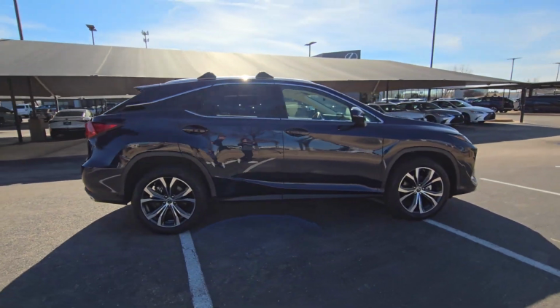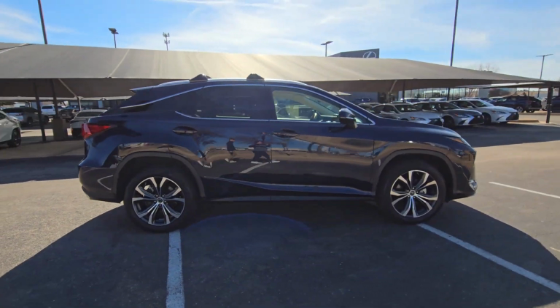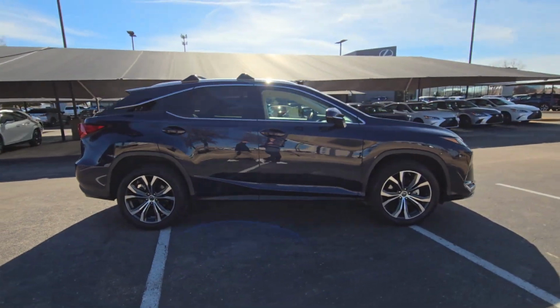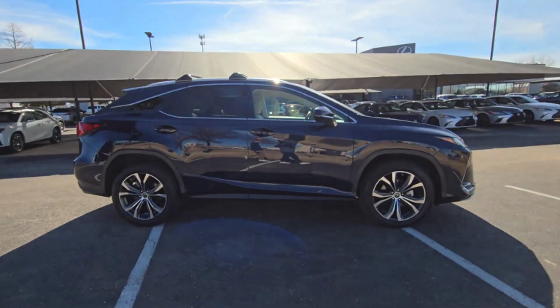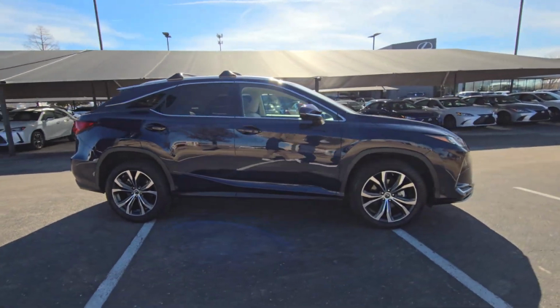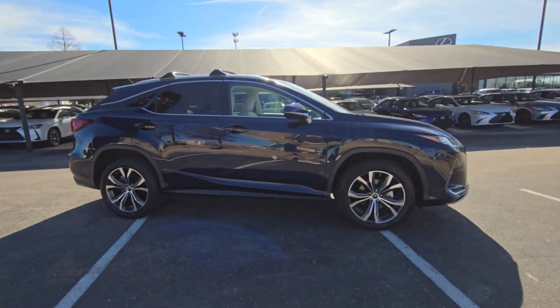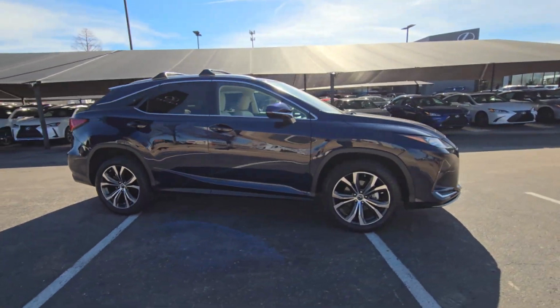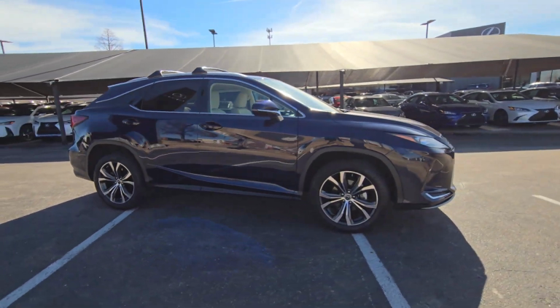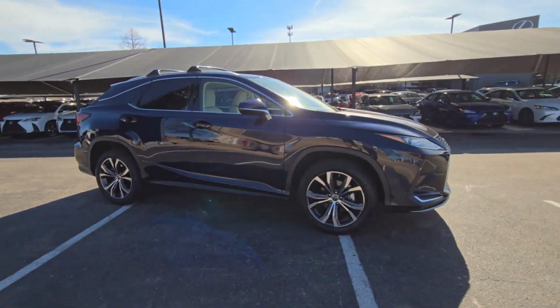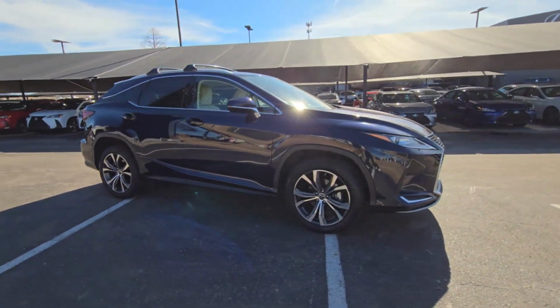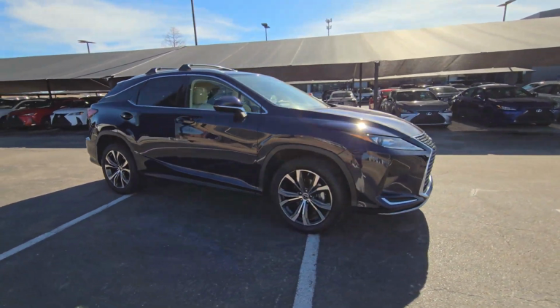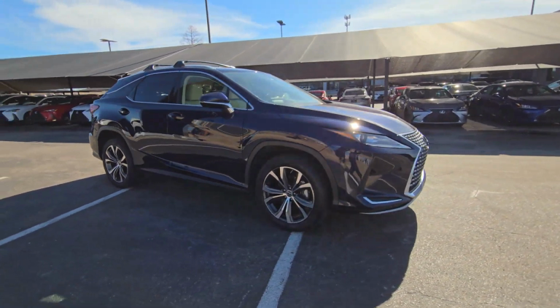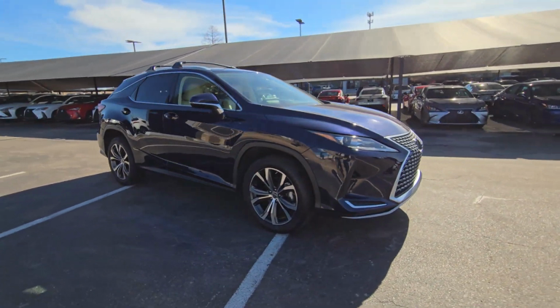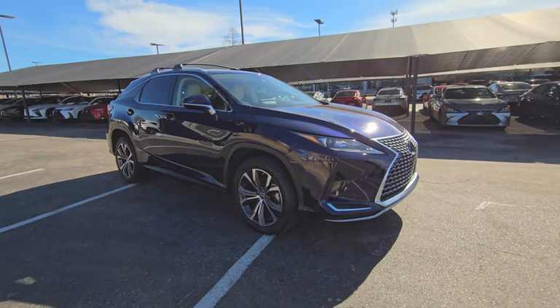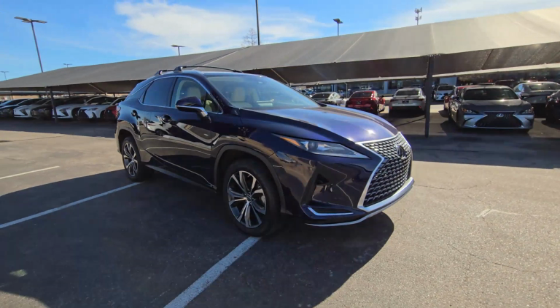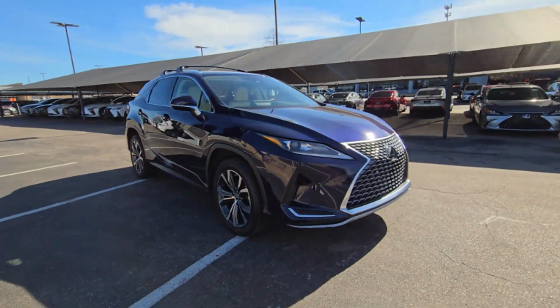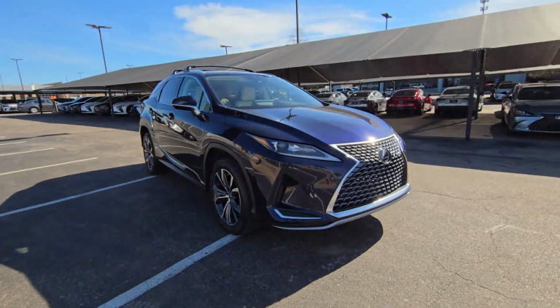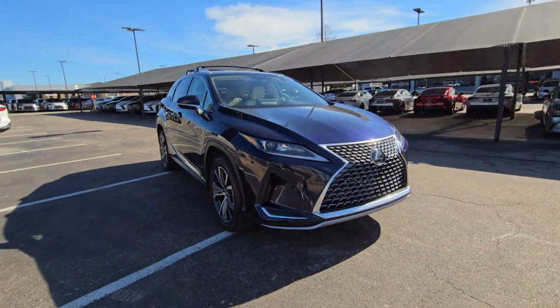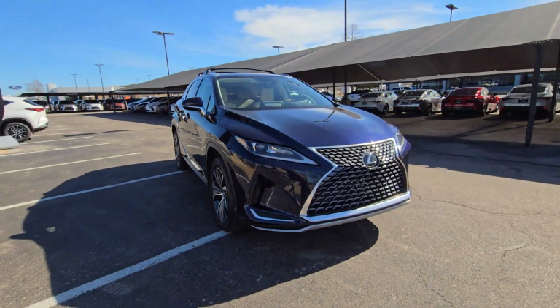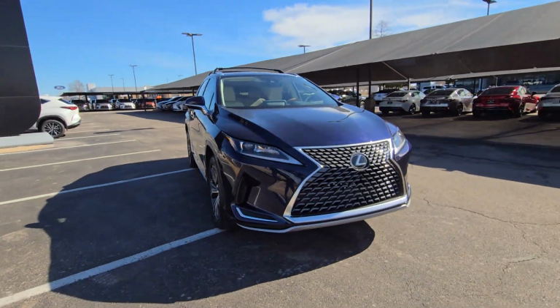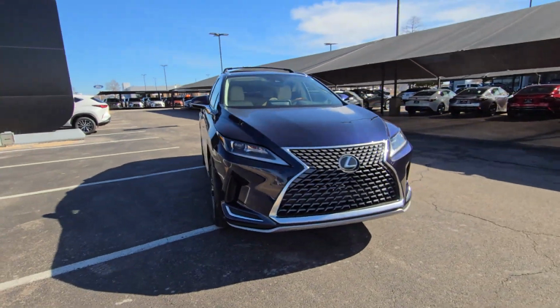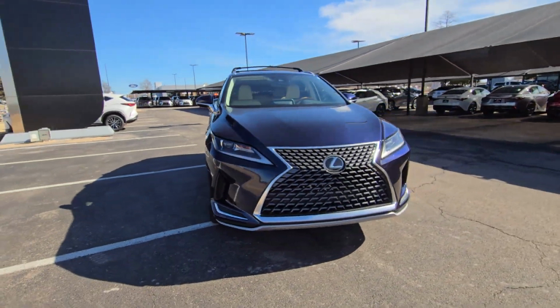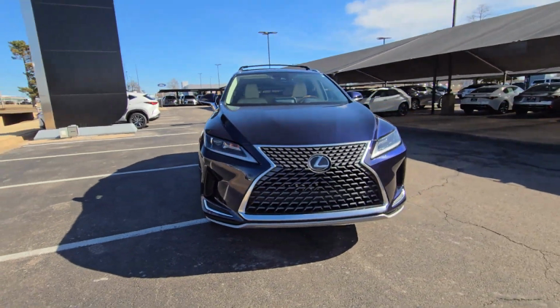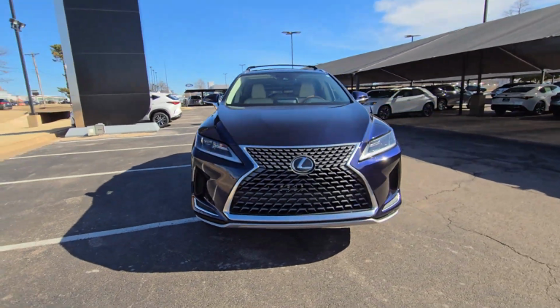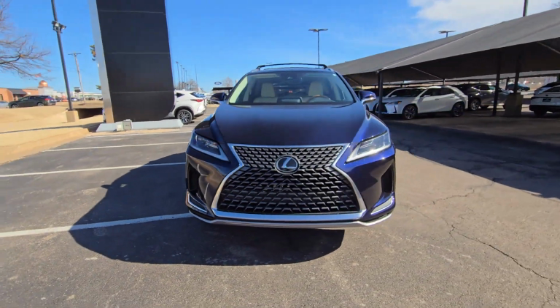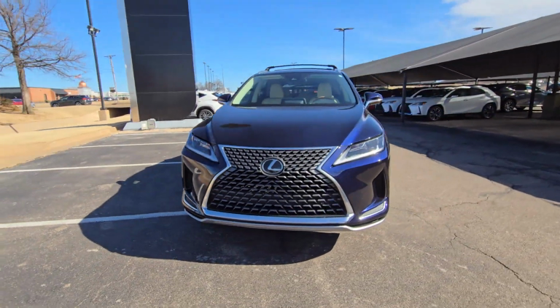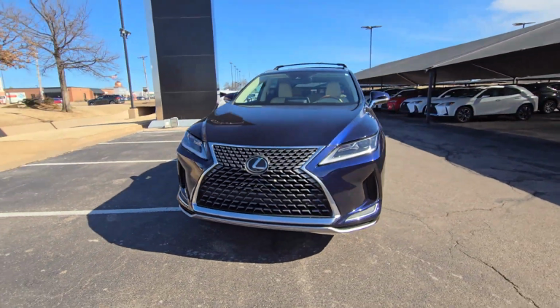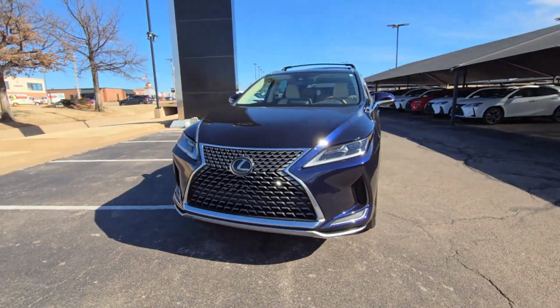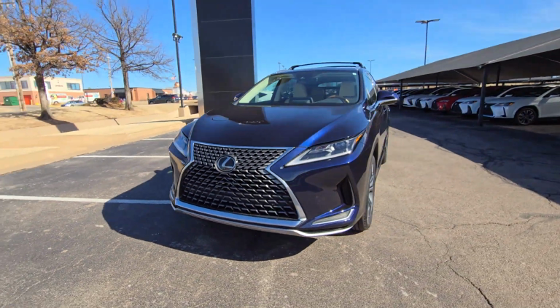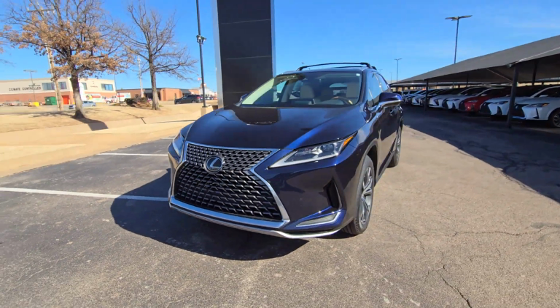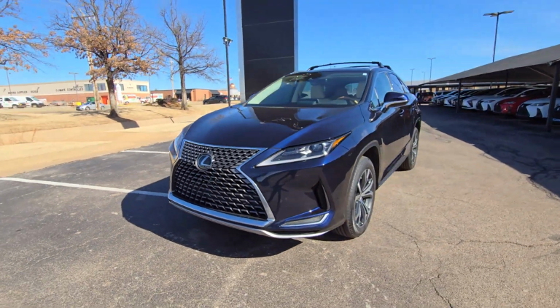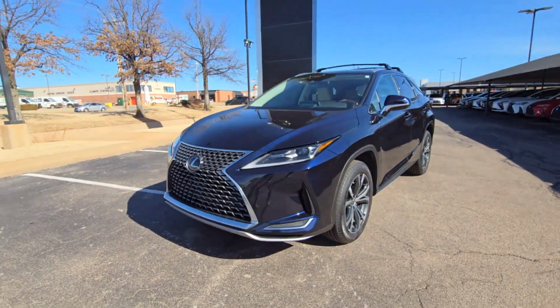Here's a refined and capable Lexus RX, the premium SUV with available third-row seating, a serene cabin, and silky smooth ride.